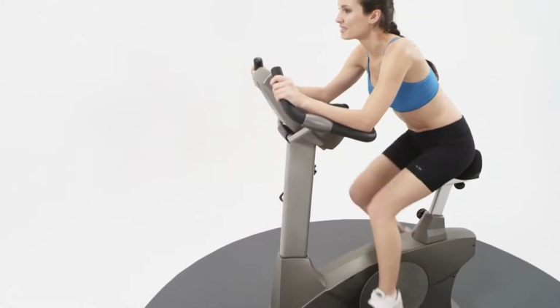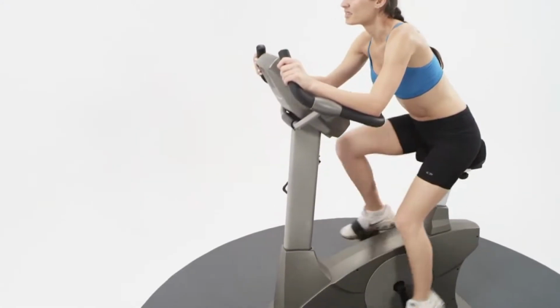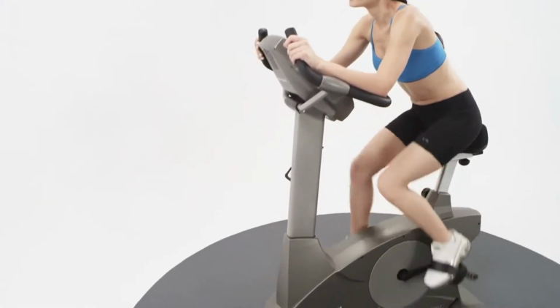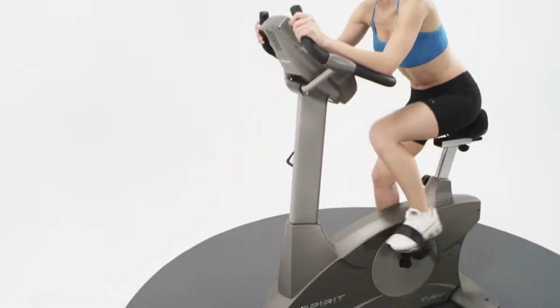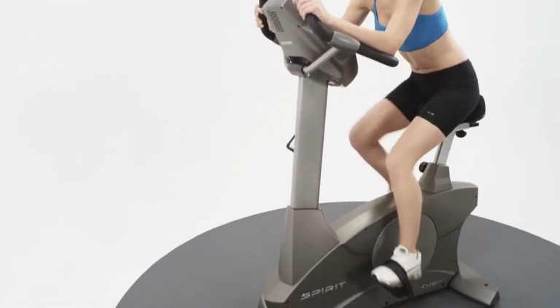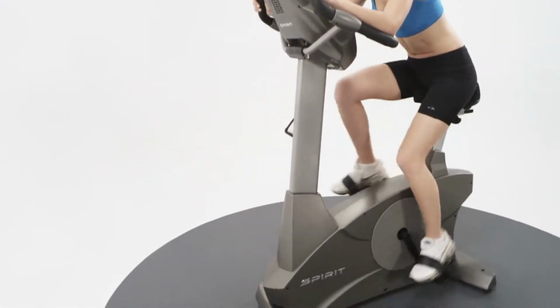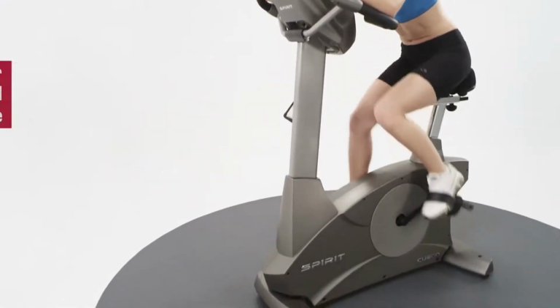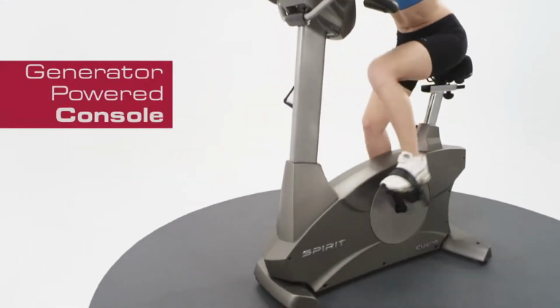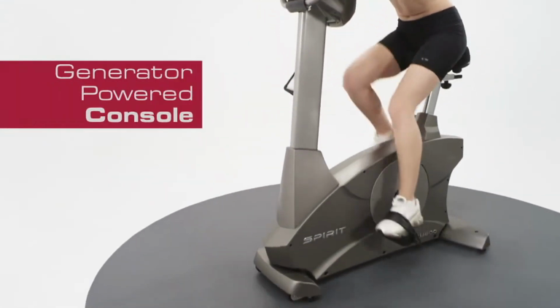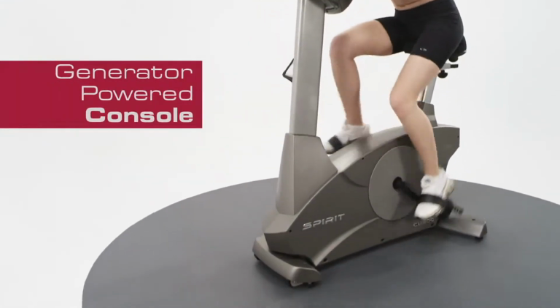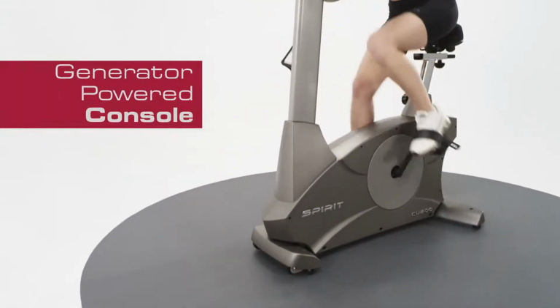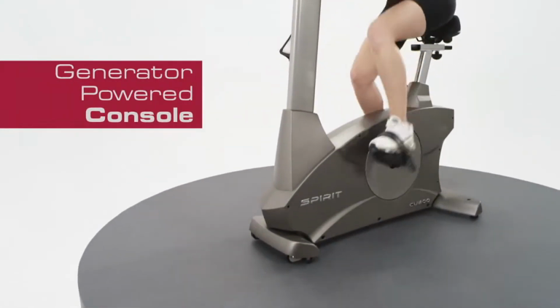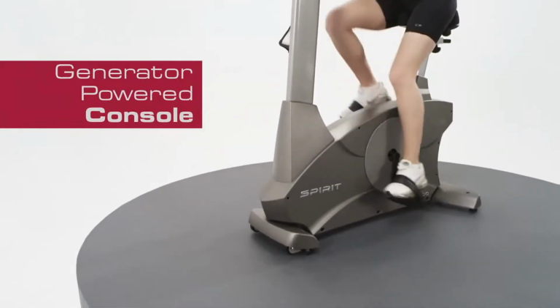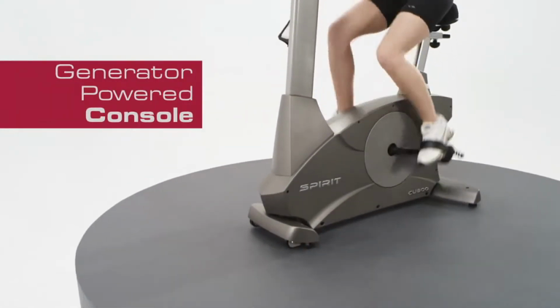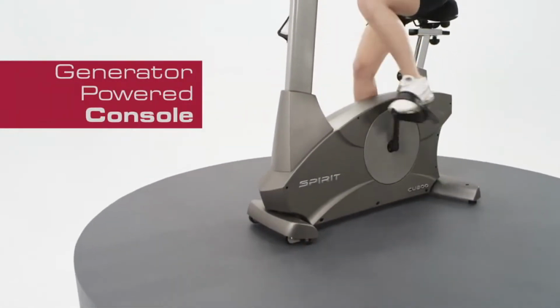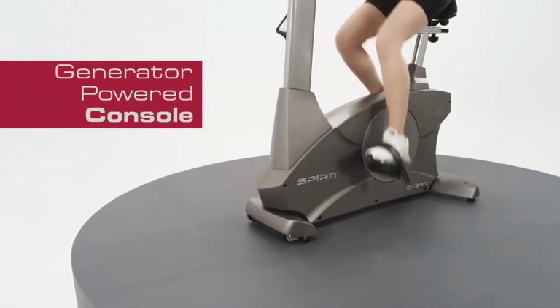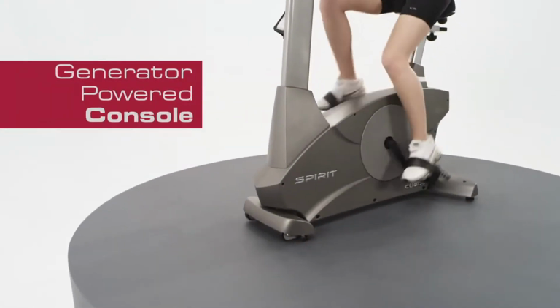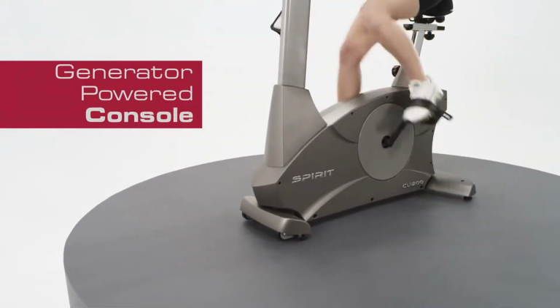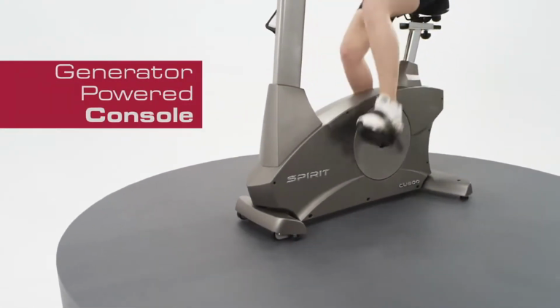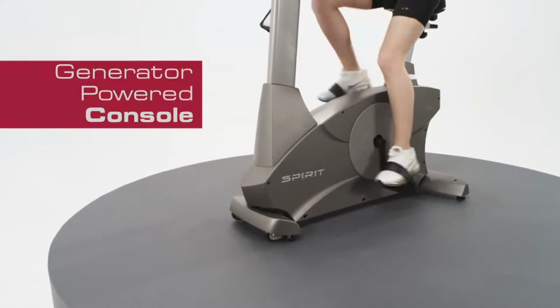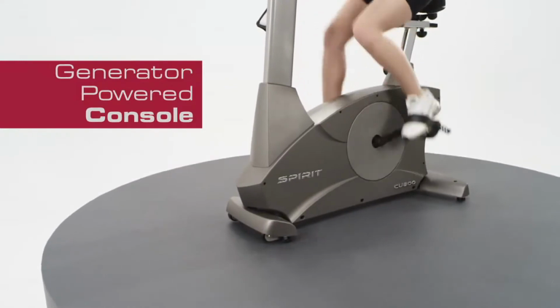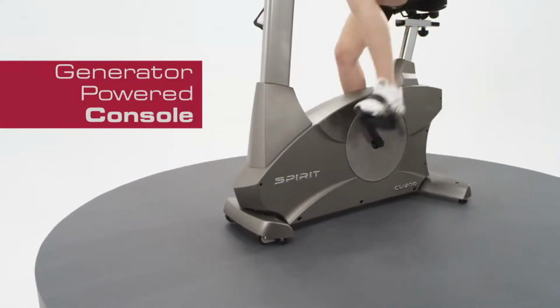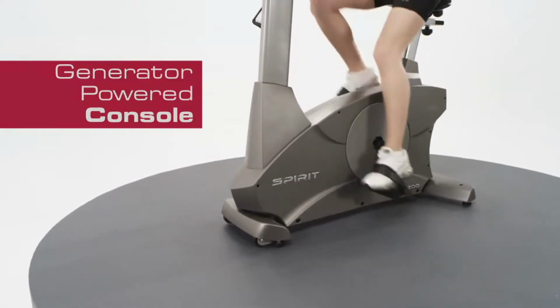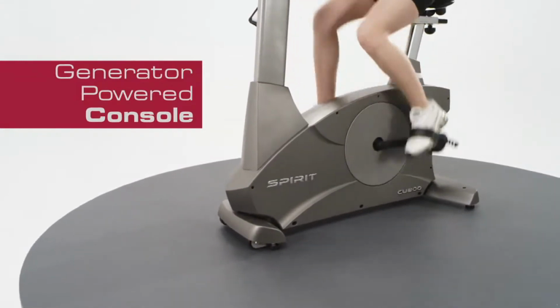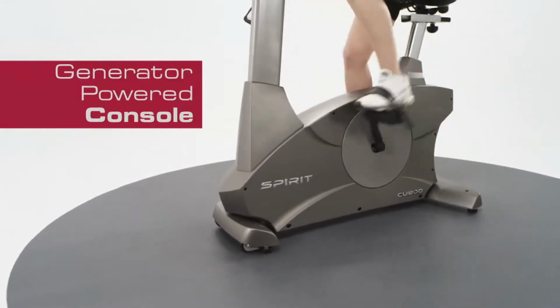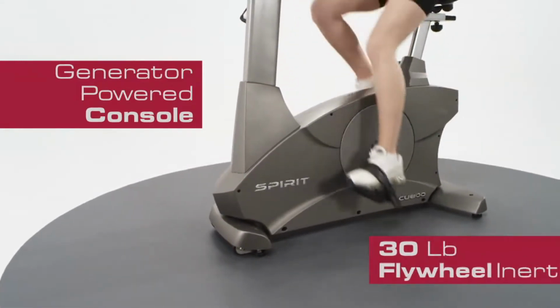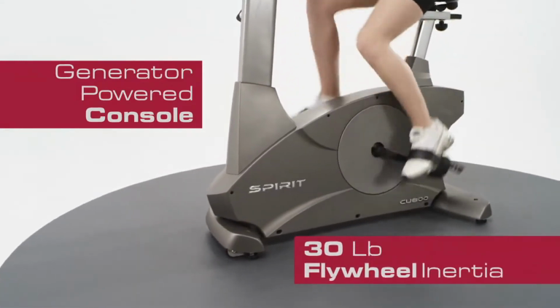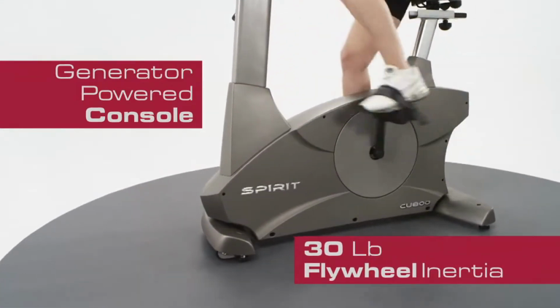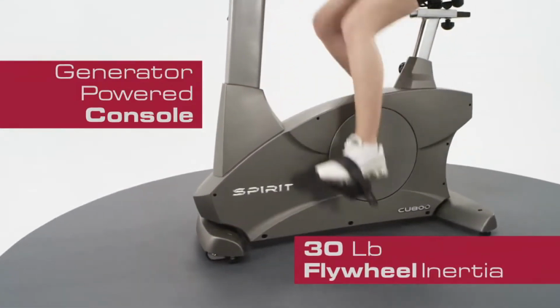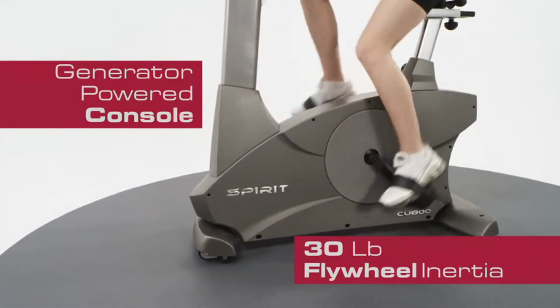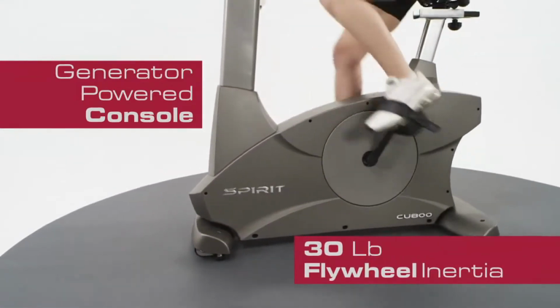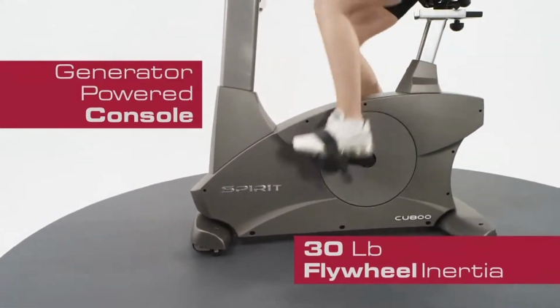No need for an electrical hookup — the CU800 upright bike uses a generator to power the console with inertia from a 30-pound flywheel.